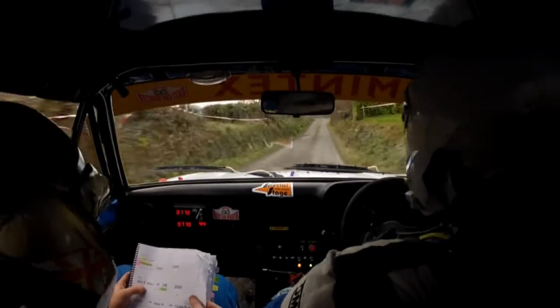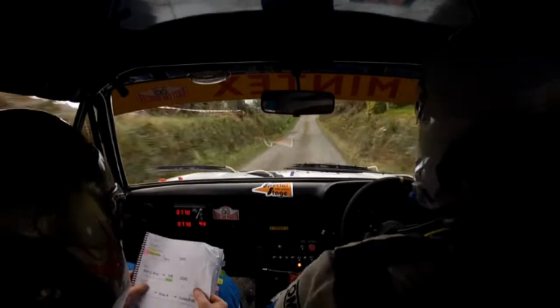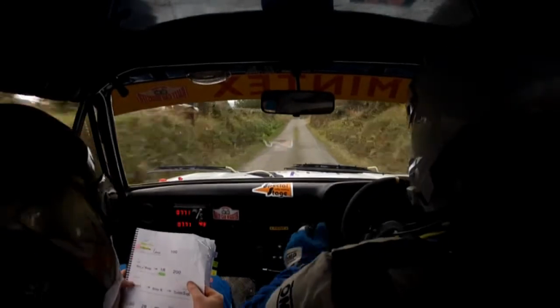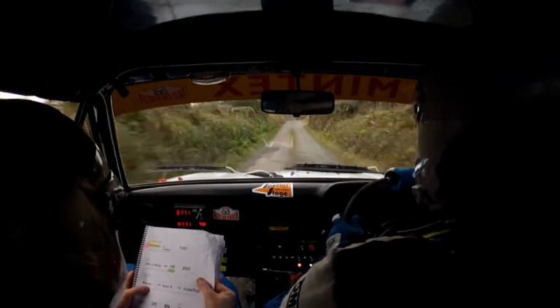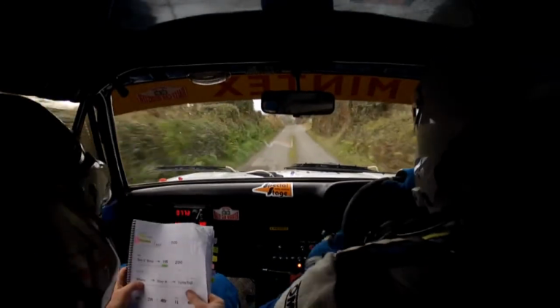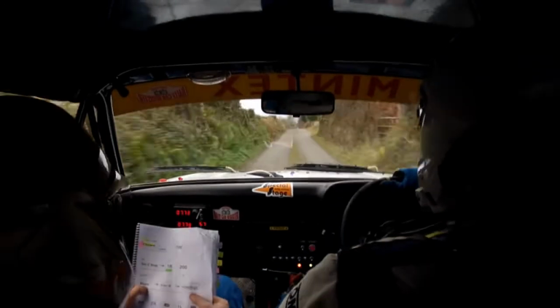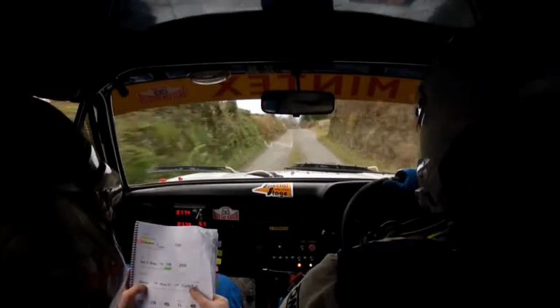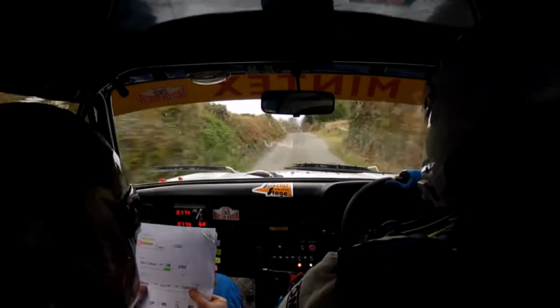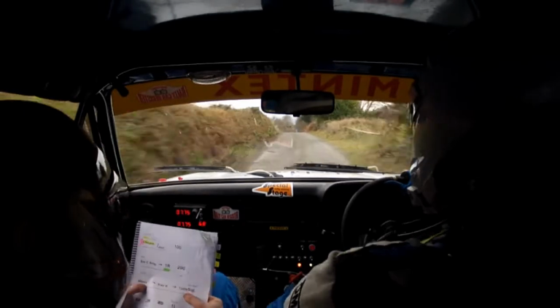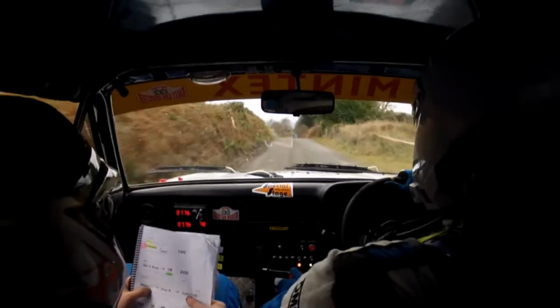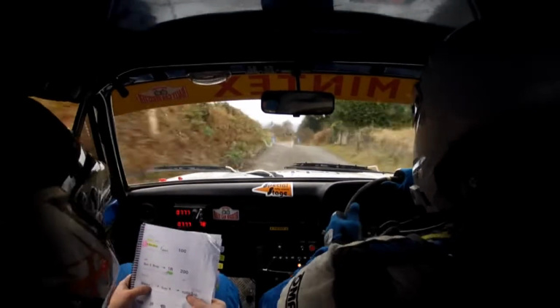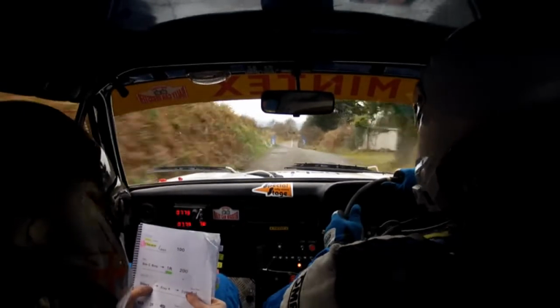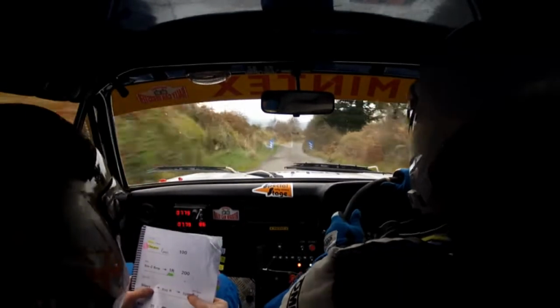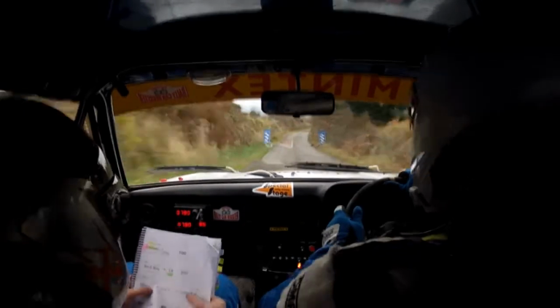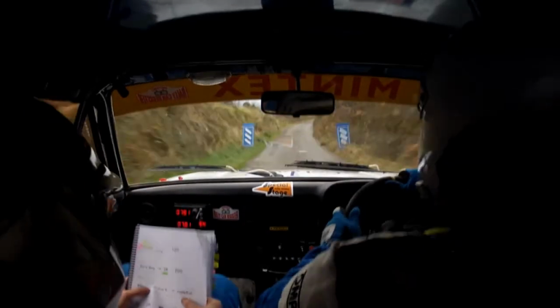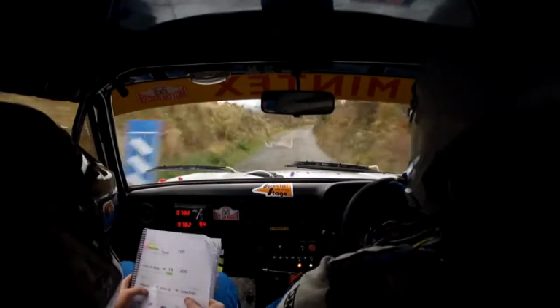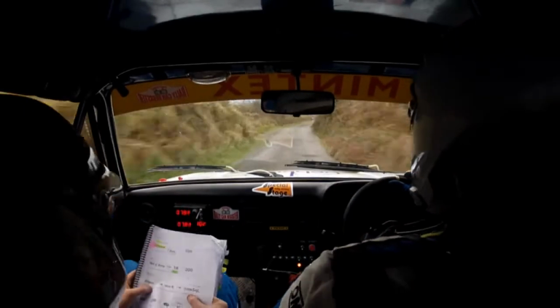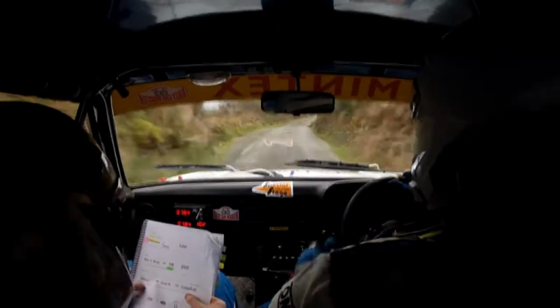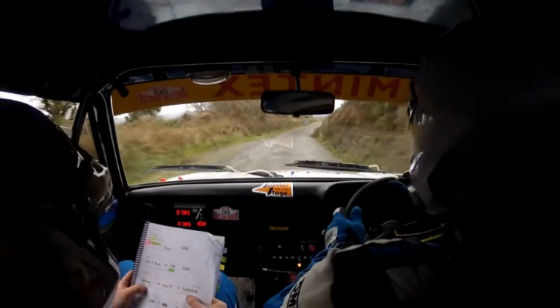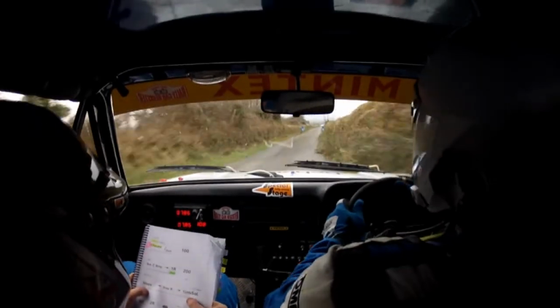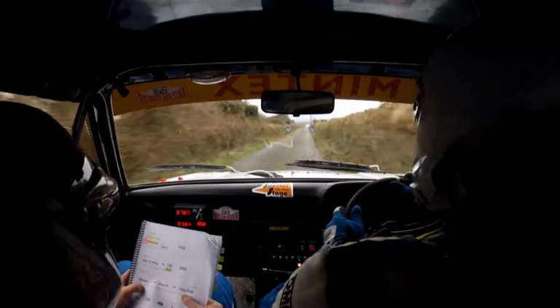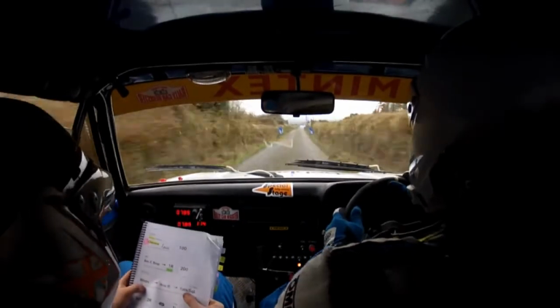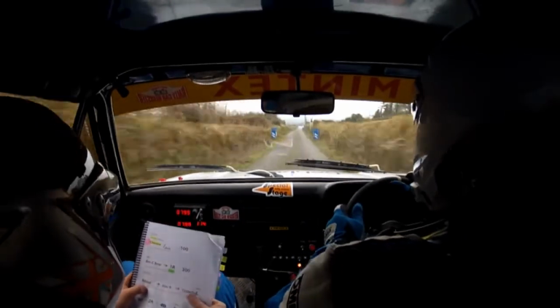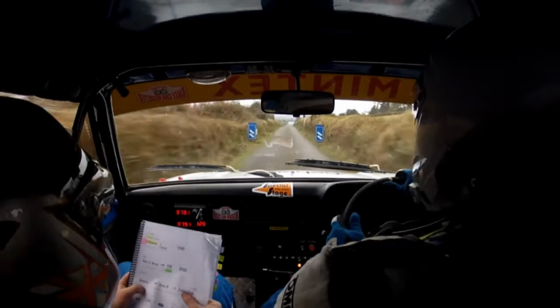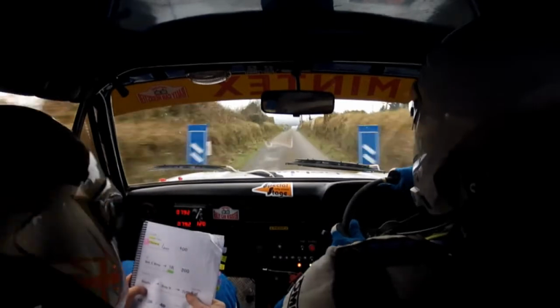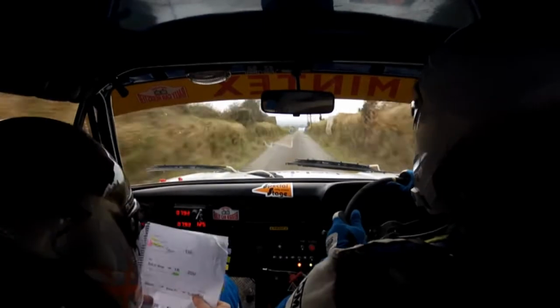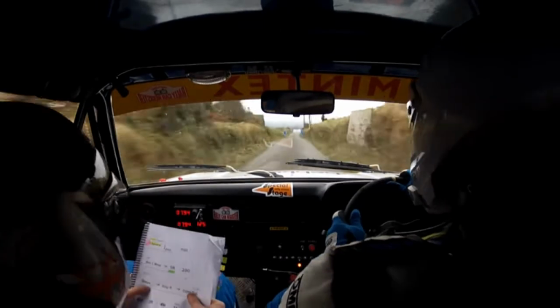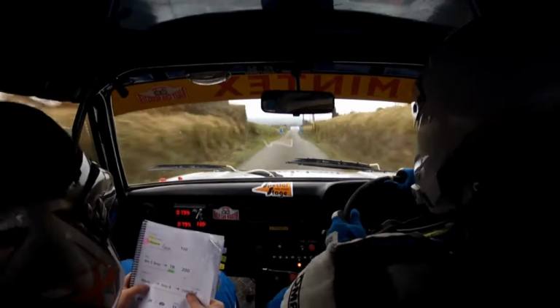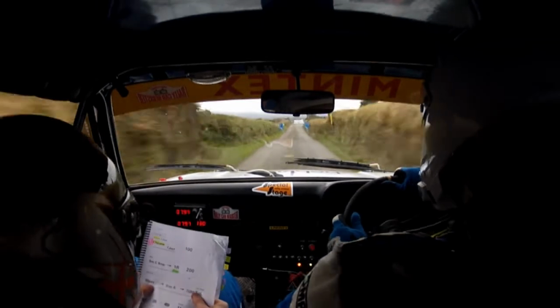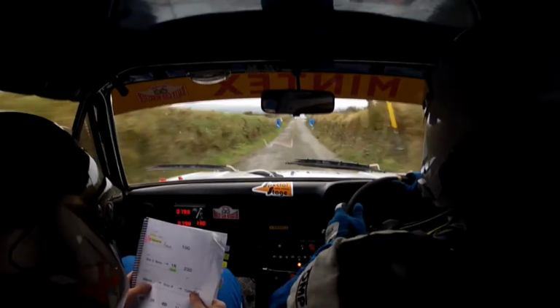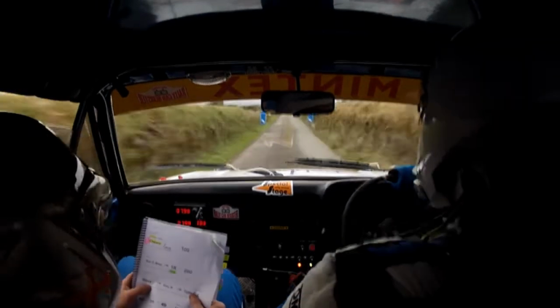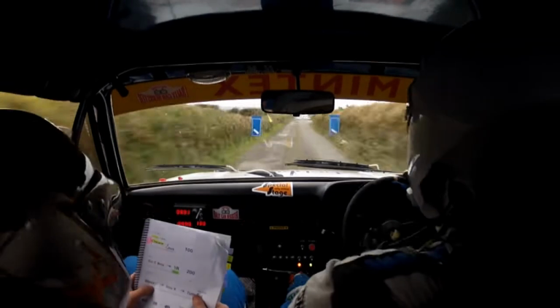Two hundred. Slippy. Into stay right. Into turn square left. Through bales. It's artificially tightened.